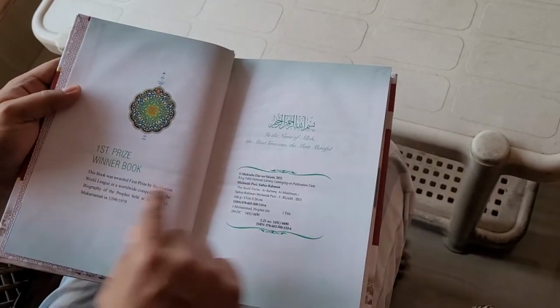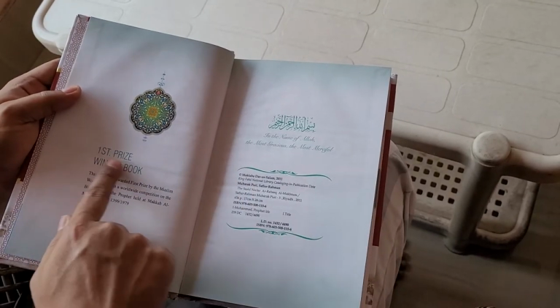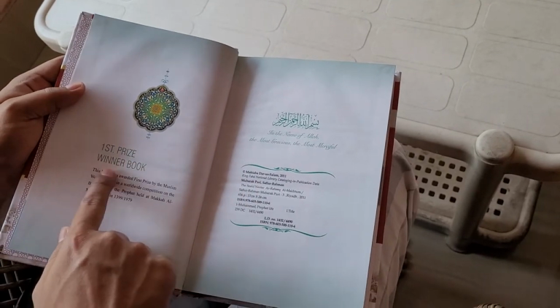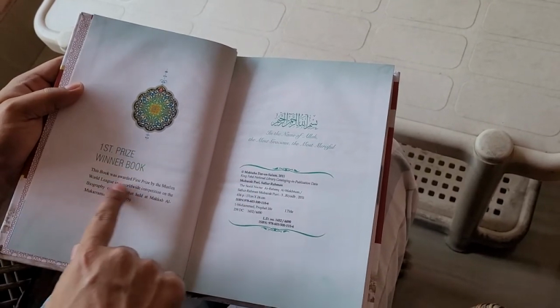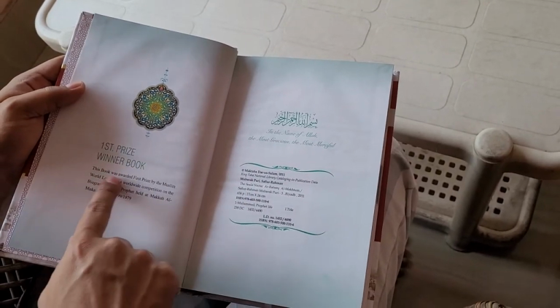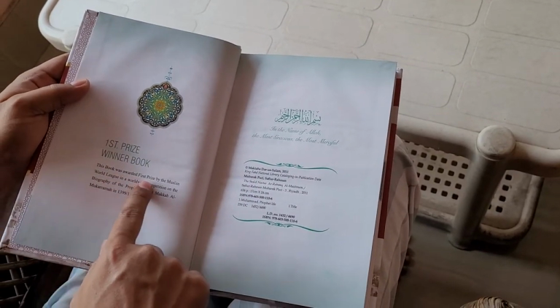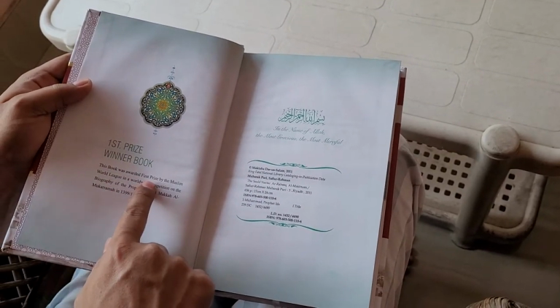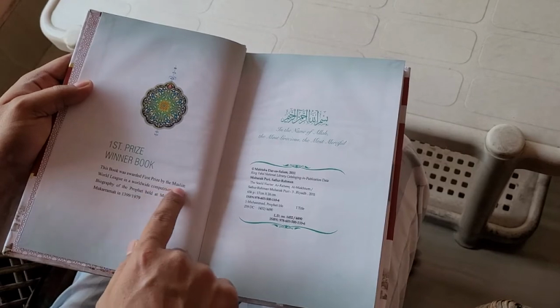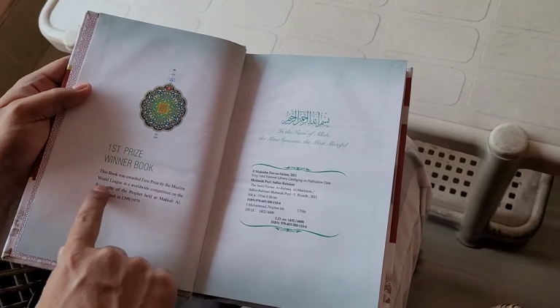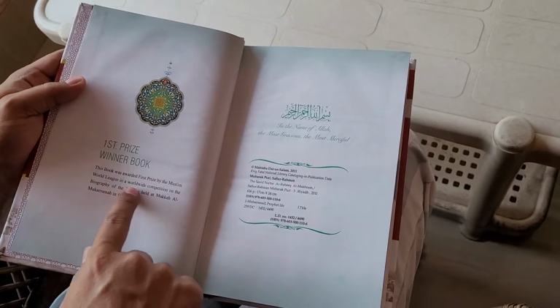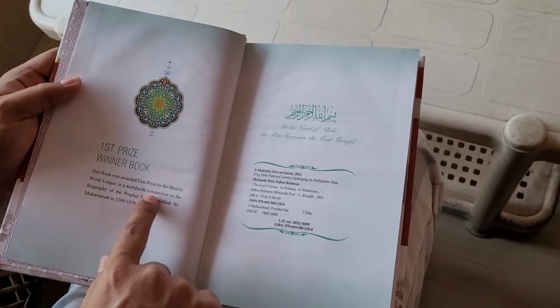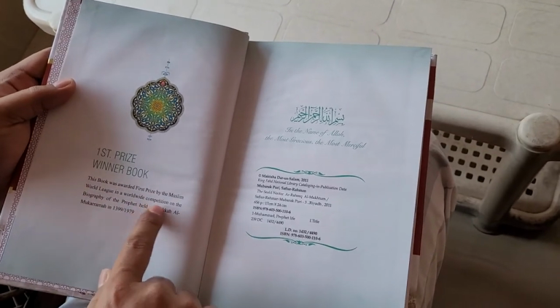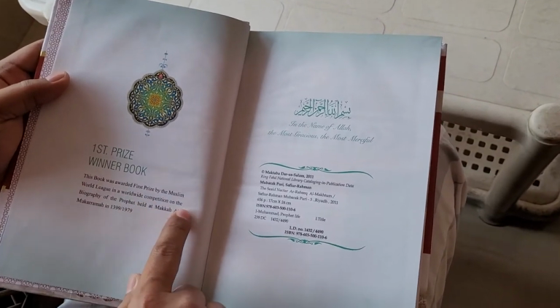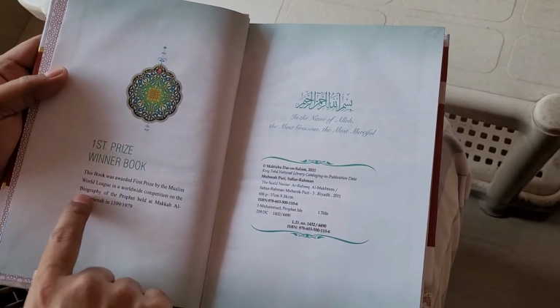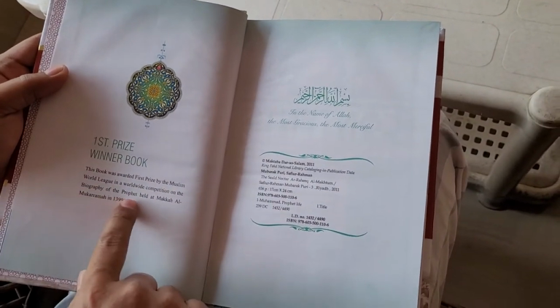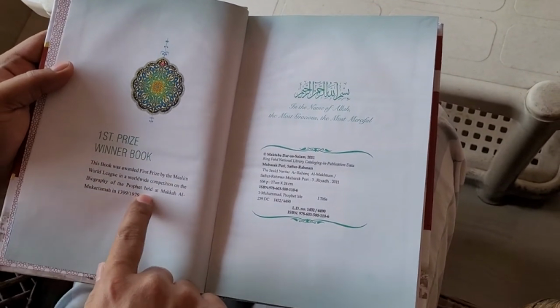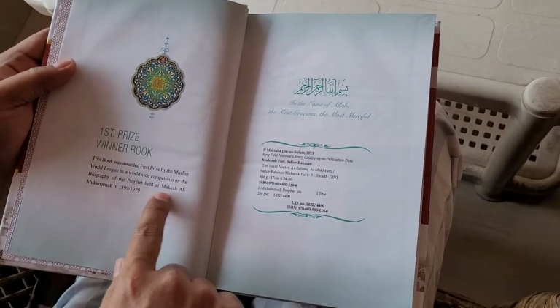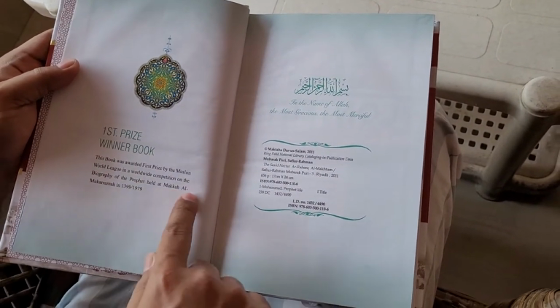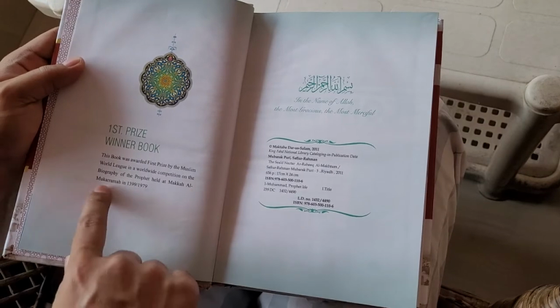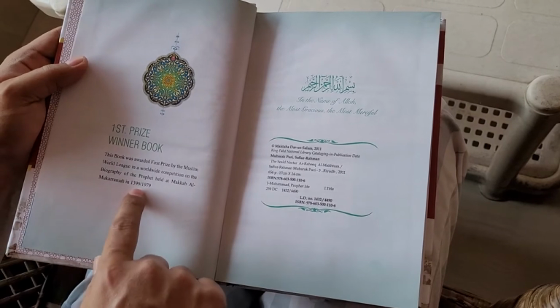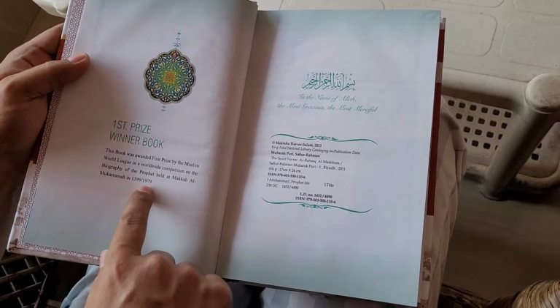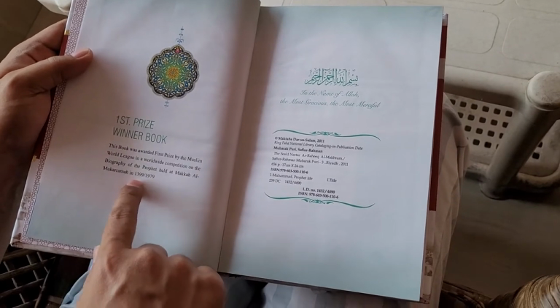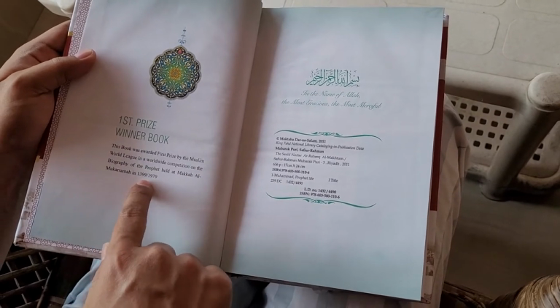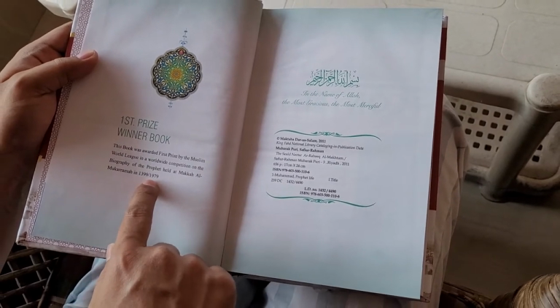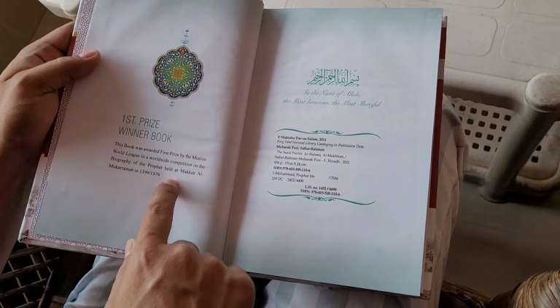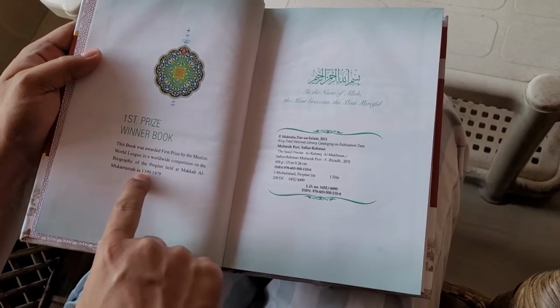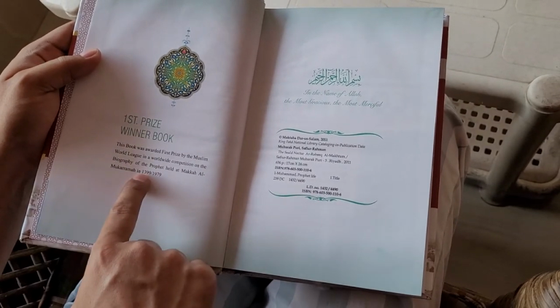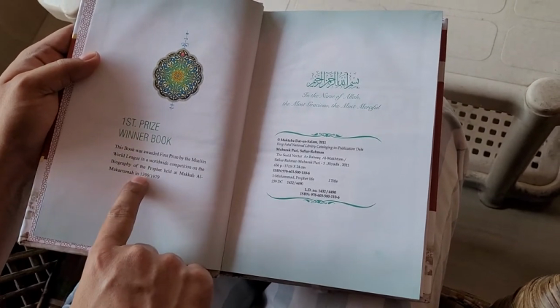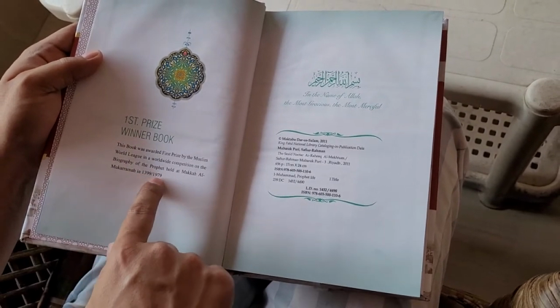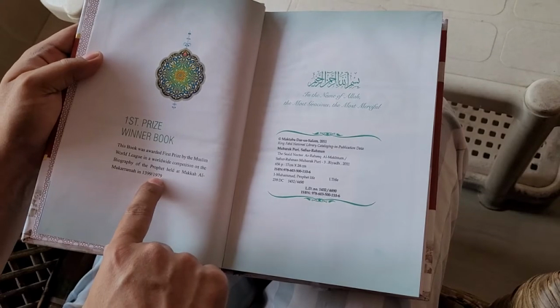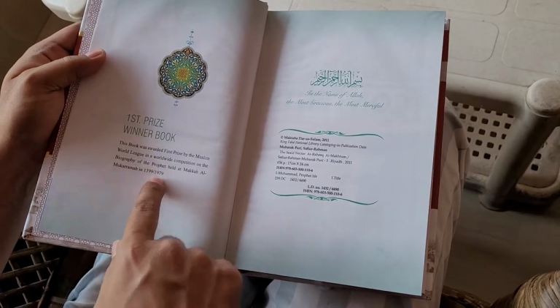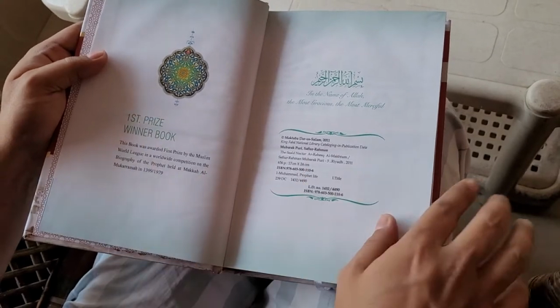This book was awarded first prize by the Muslim world in a worldwide competition on the biography of the Prophet, held at Makkah al-Mukarramah in 1399 Hijri, which corresponds to 1979 in the Gregorian calendar.